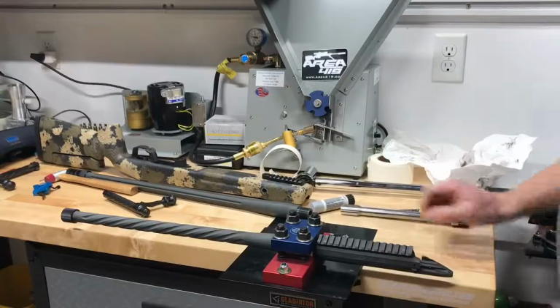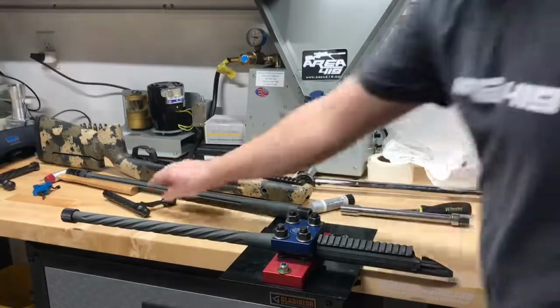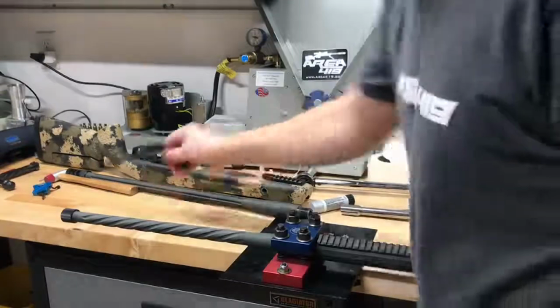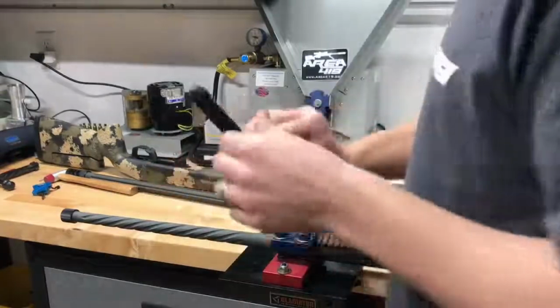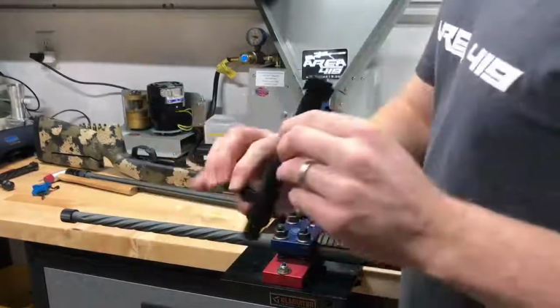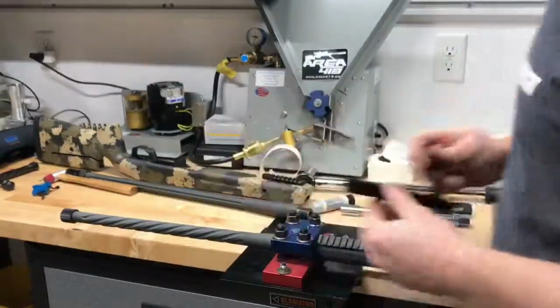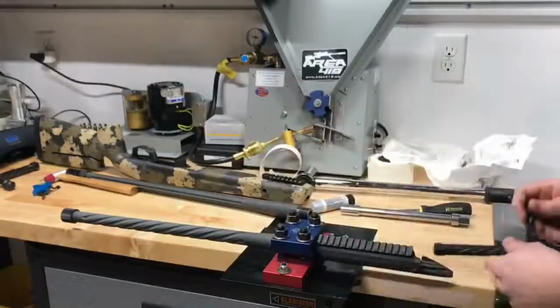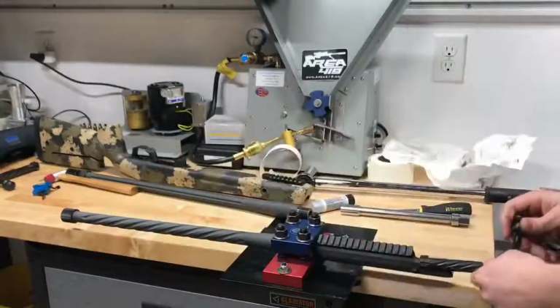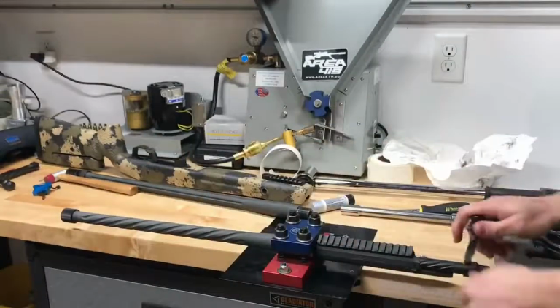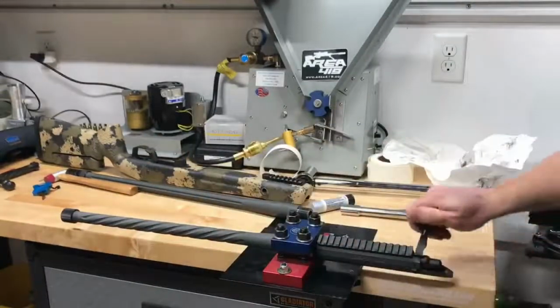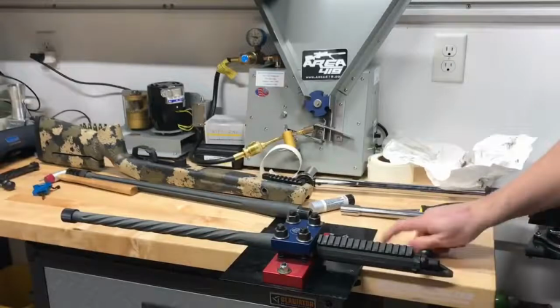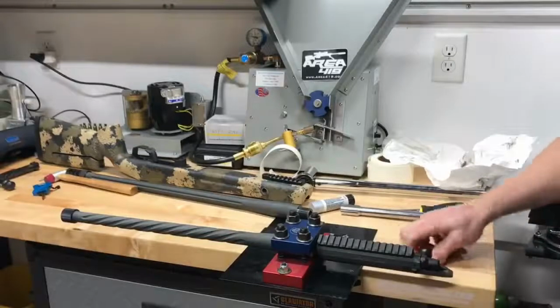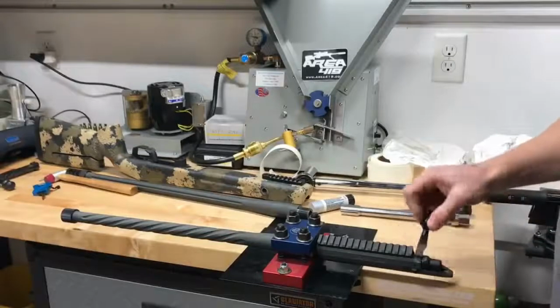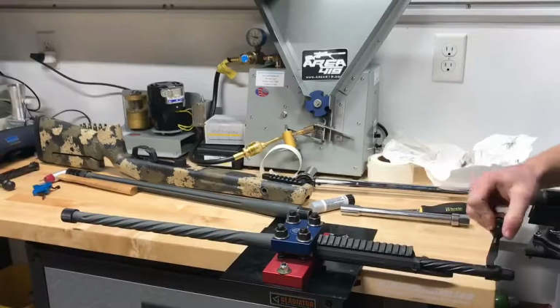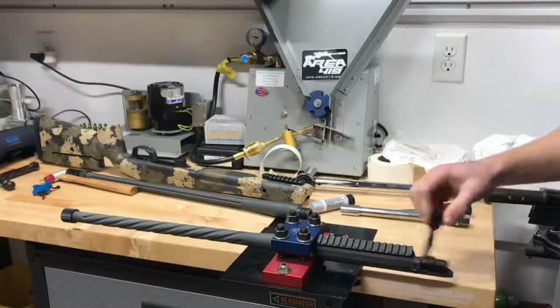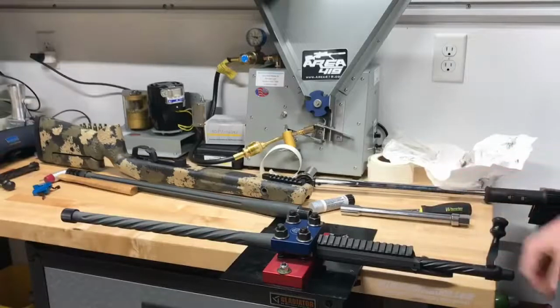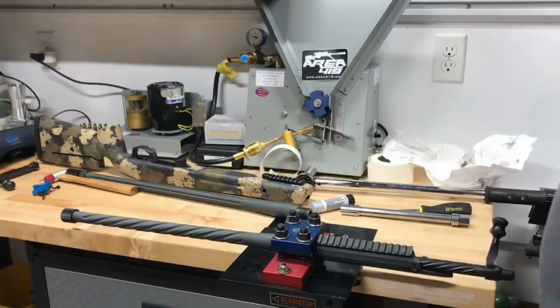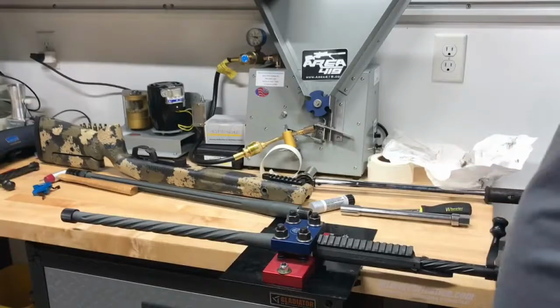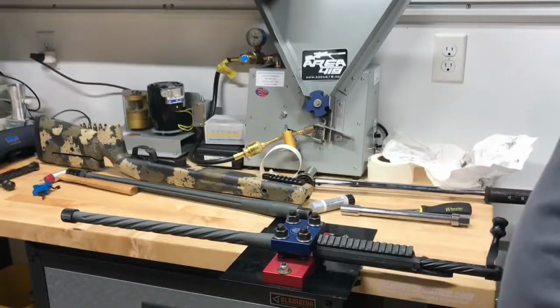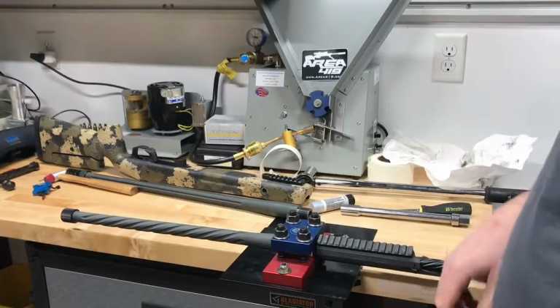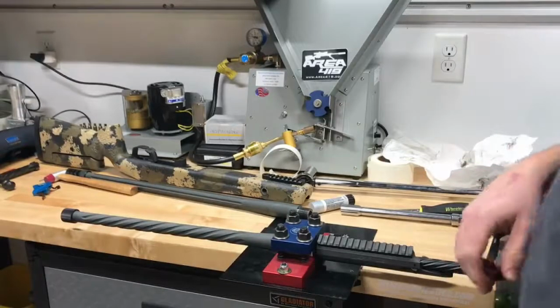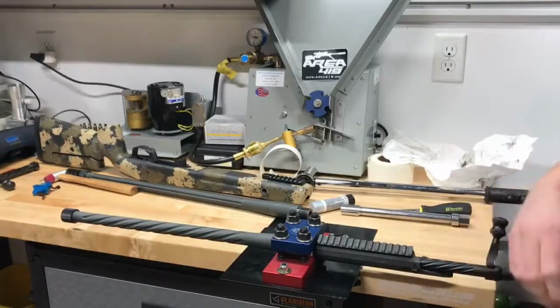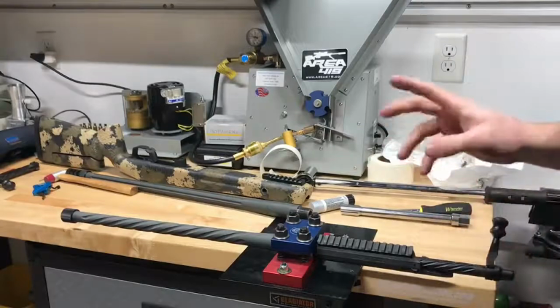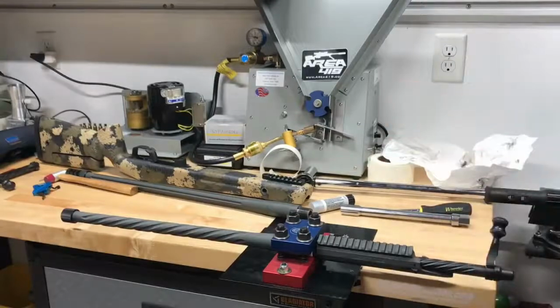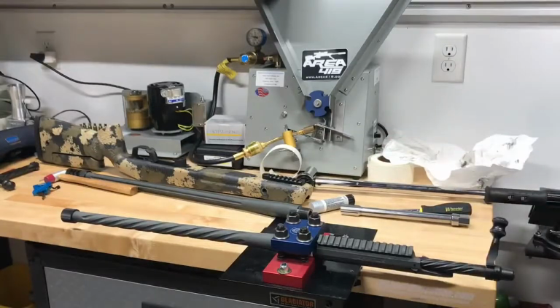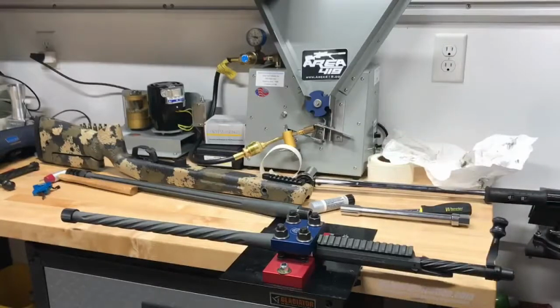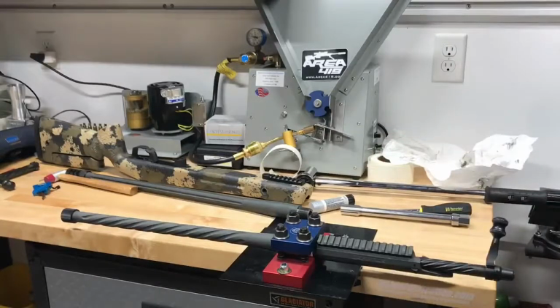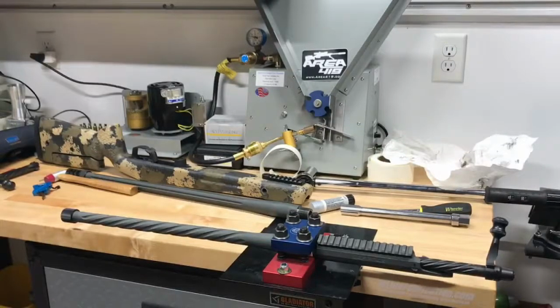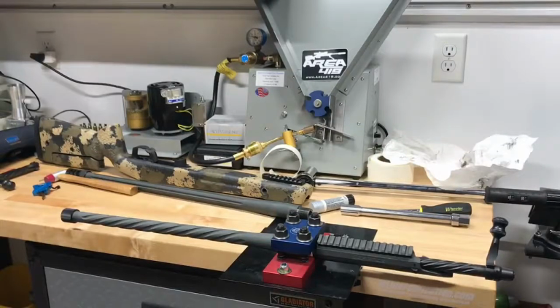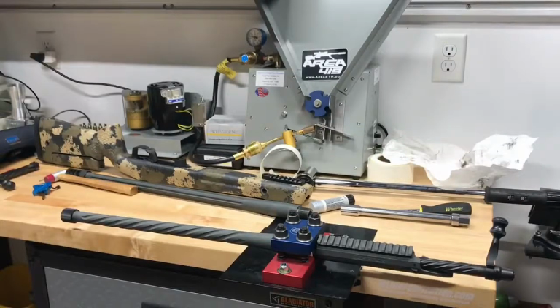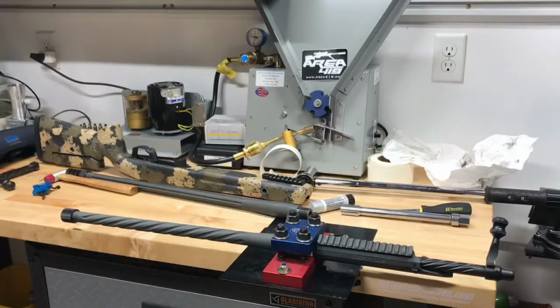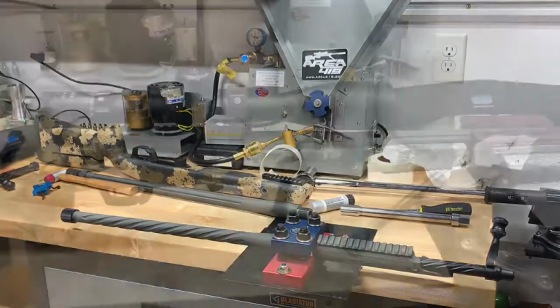I can now use my 223 trainer bolt — I took out my 6mm bolt. Get it cleaned up and oiled up, put back in the stock and scope on, and it's good to go. Let us know if you have any questions. Thanks.